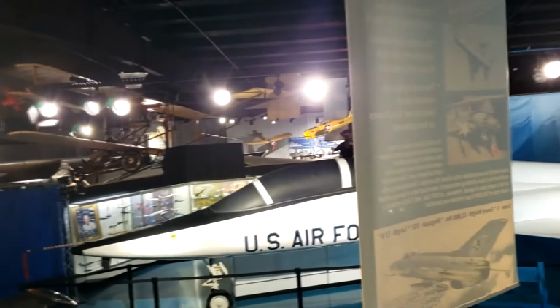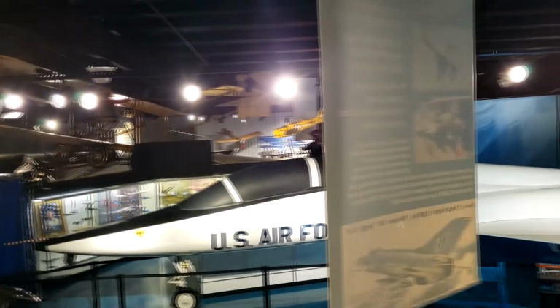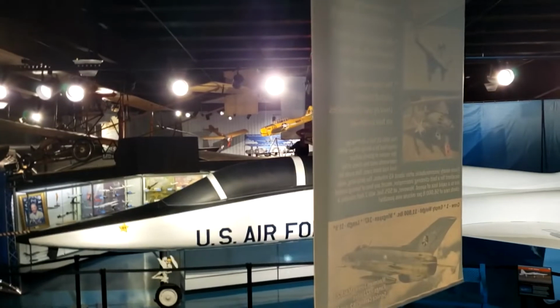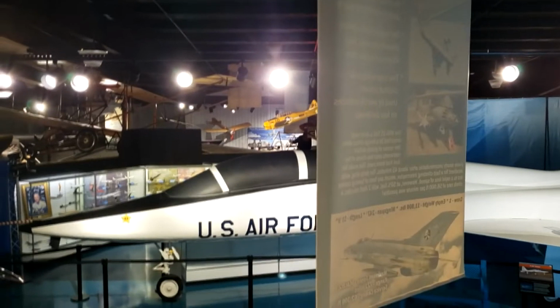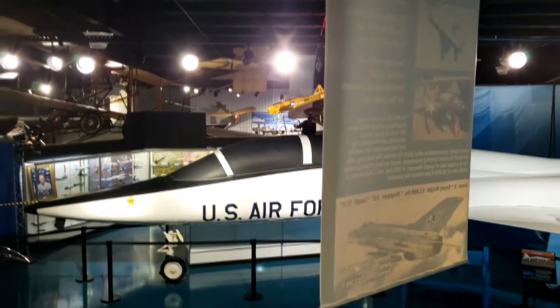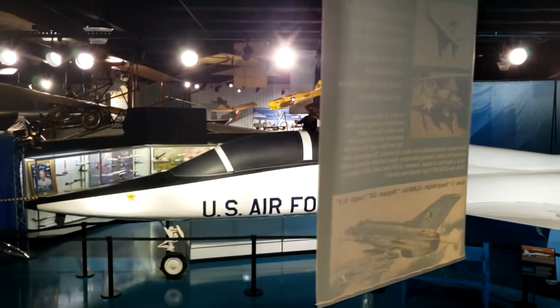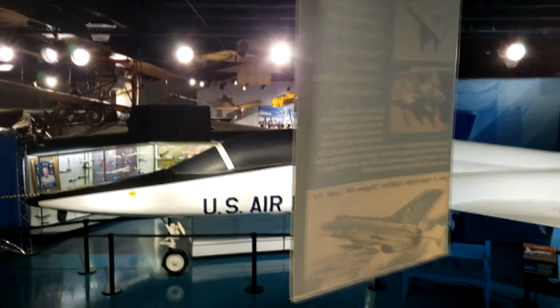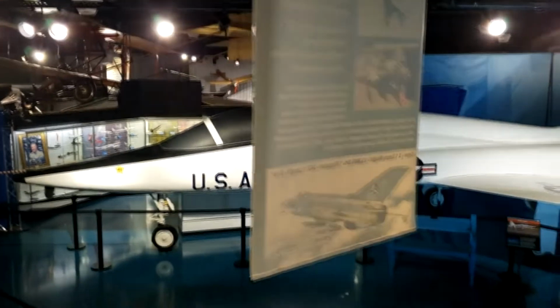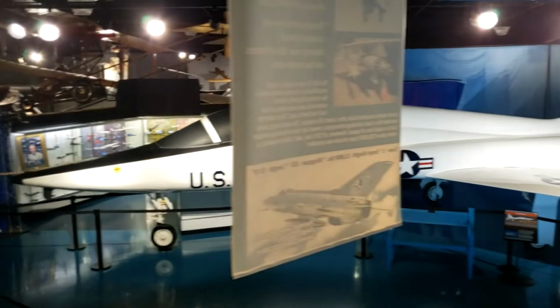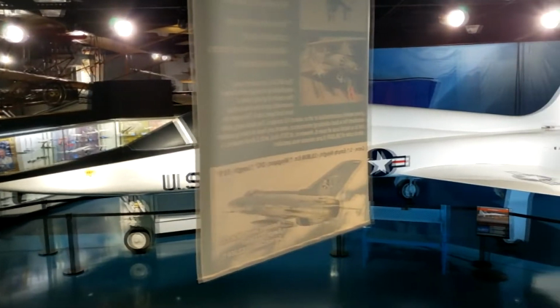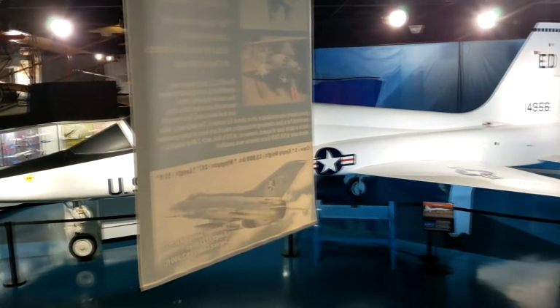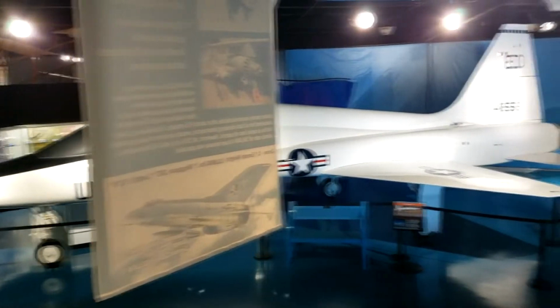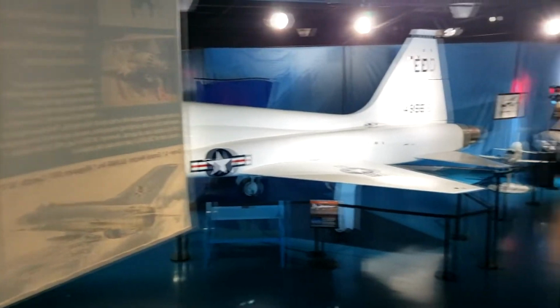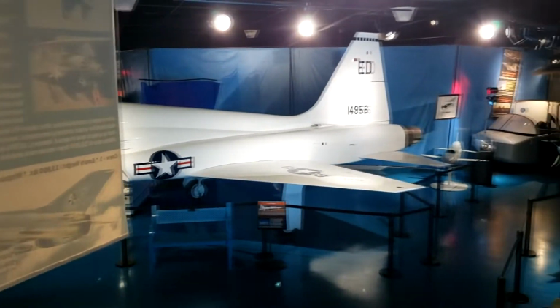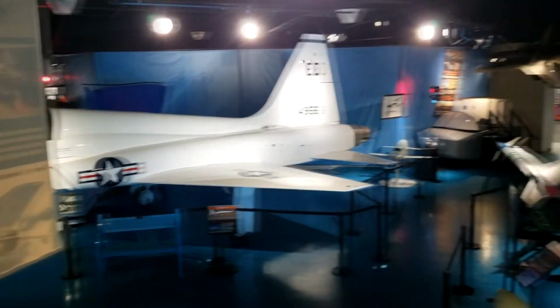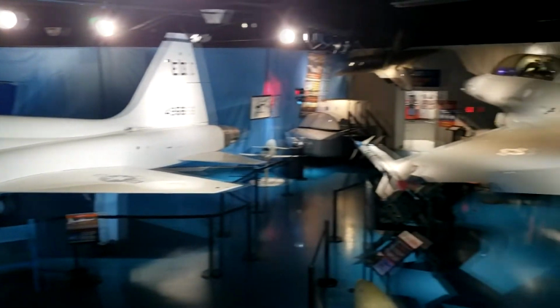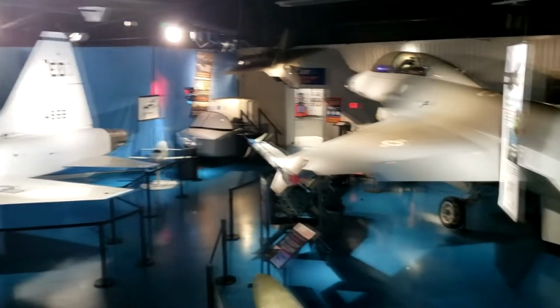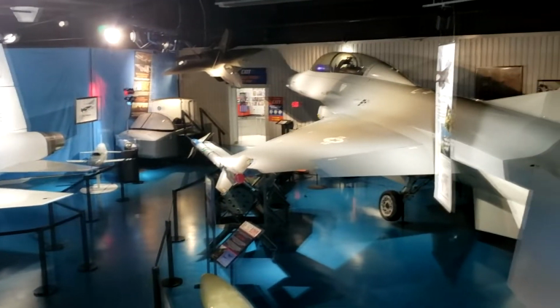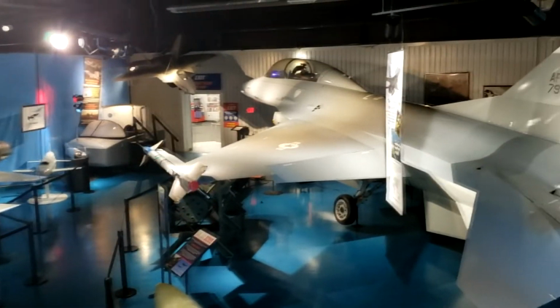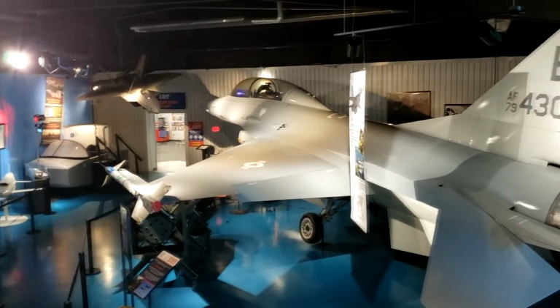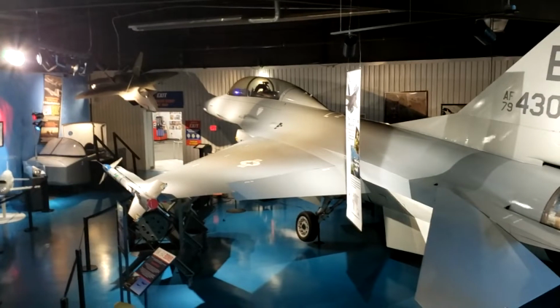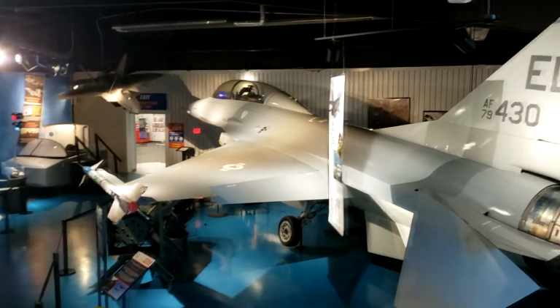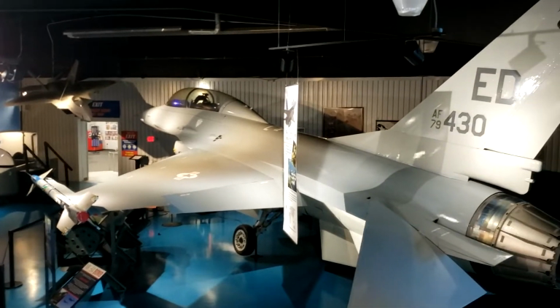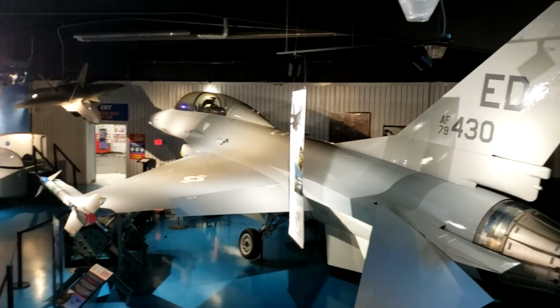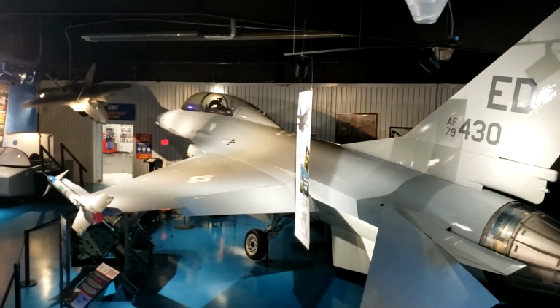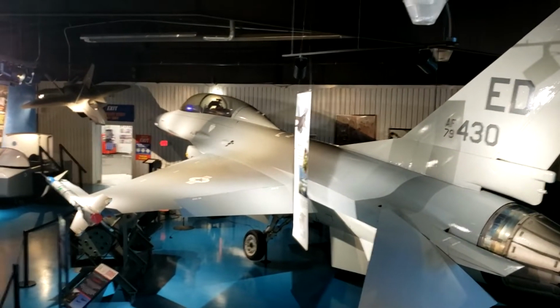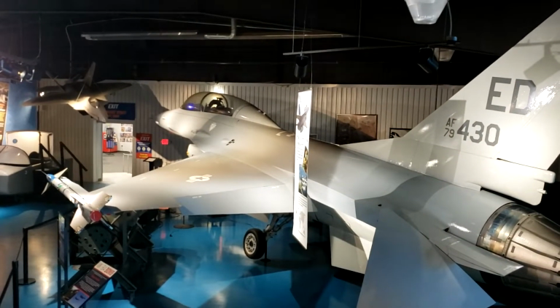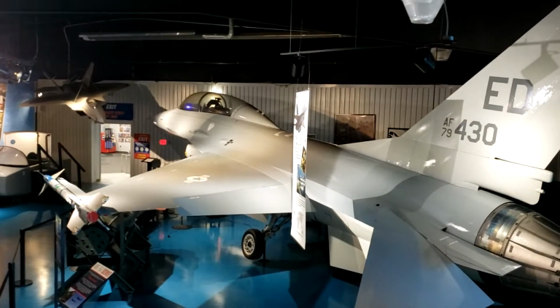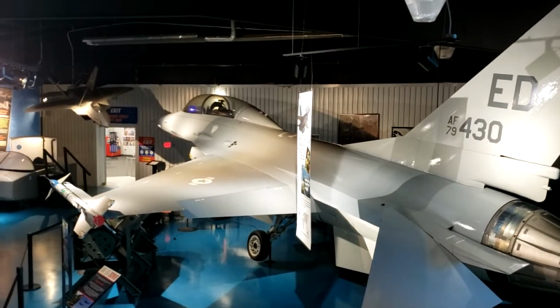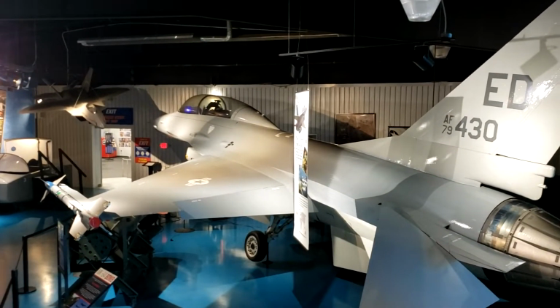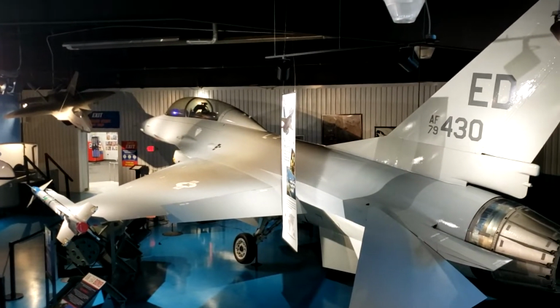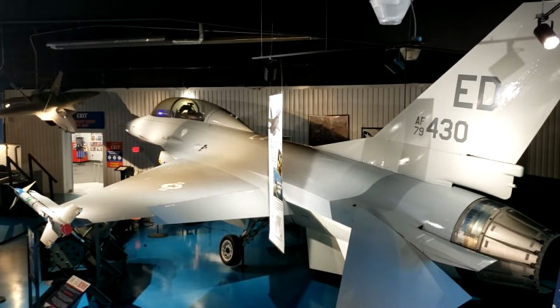That's a T-38 trainer — T-38 Talon. And right here, an F-16 Viper.